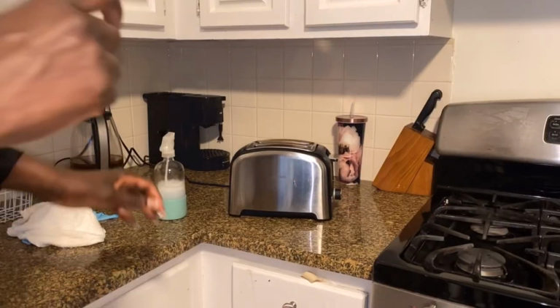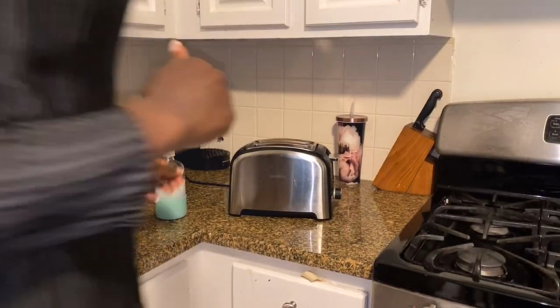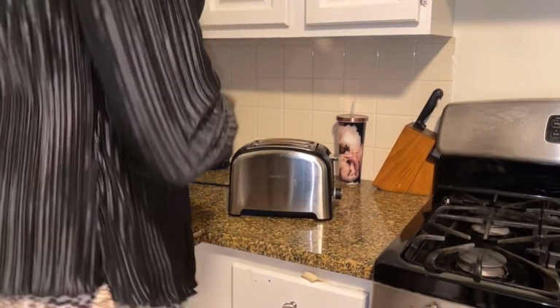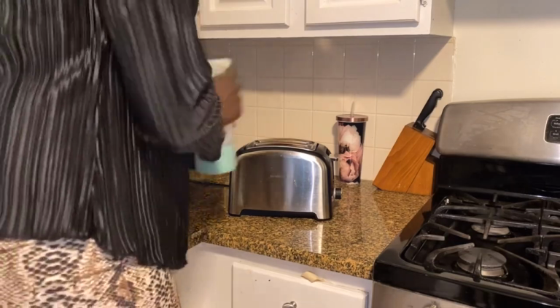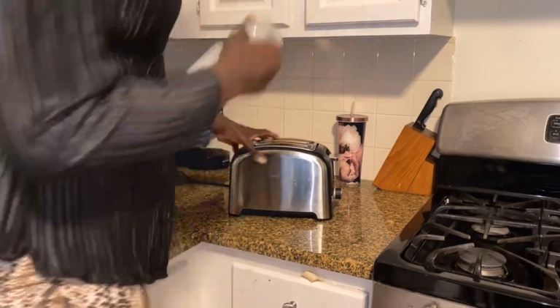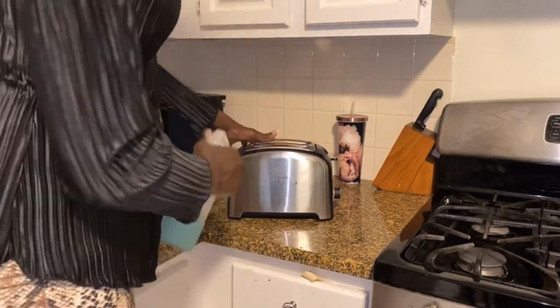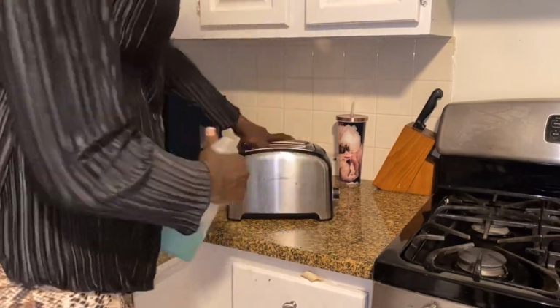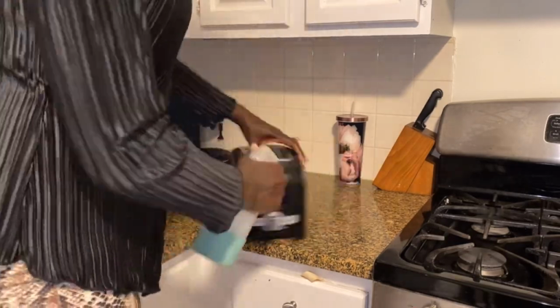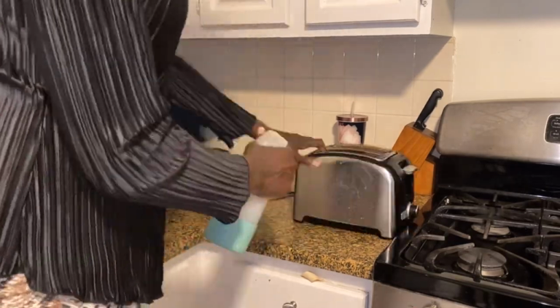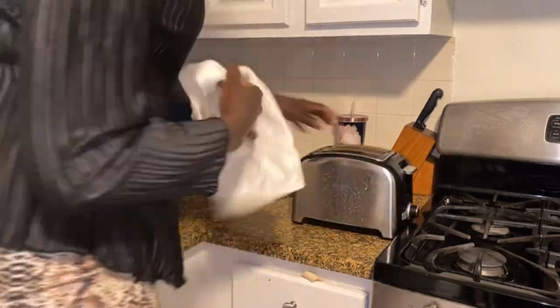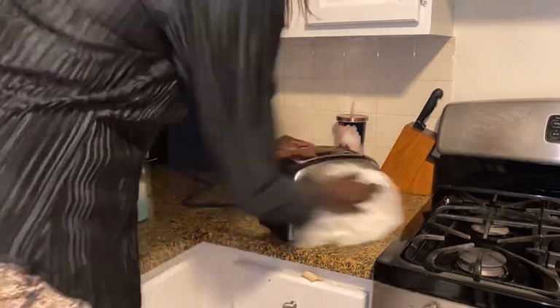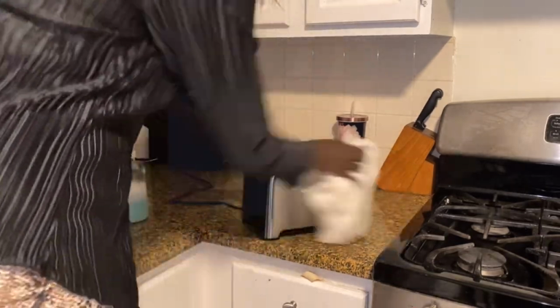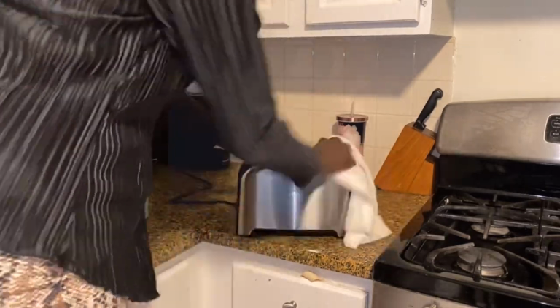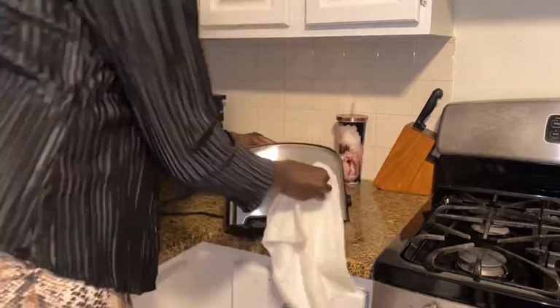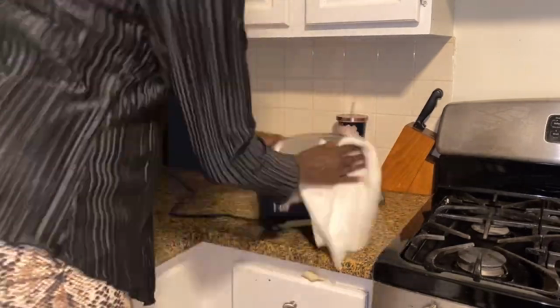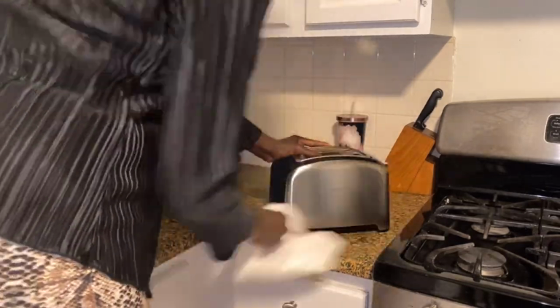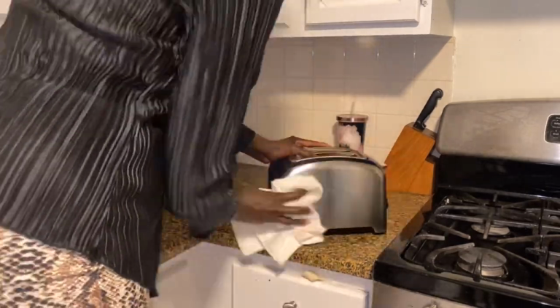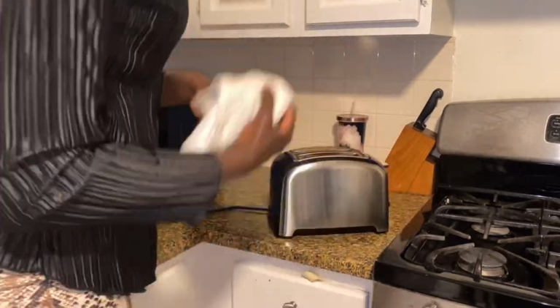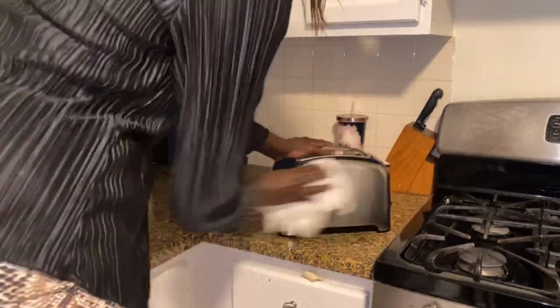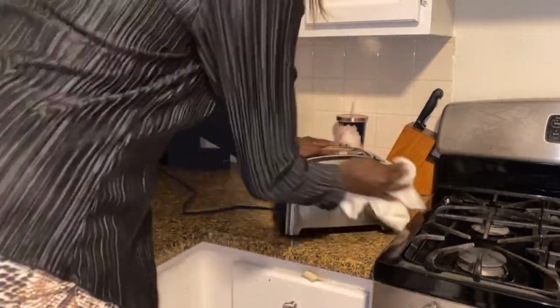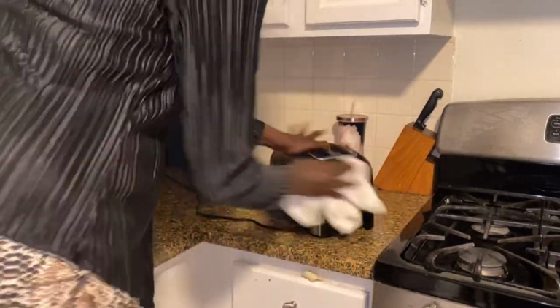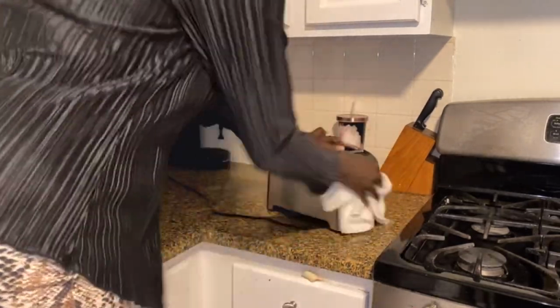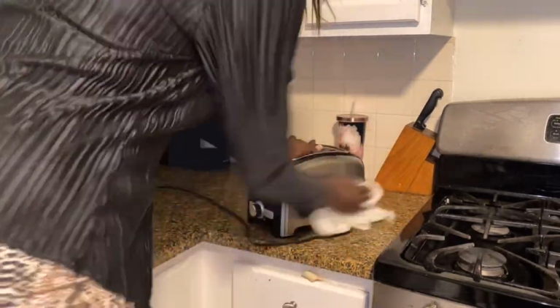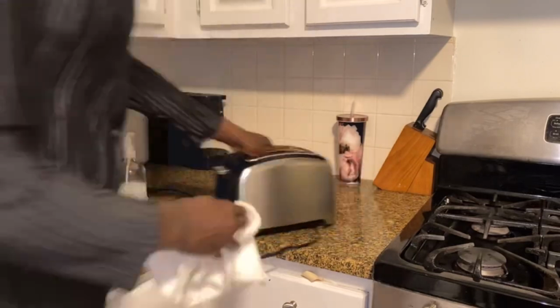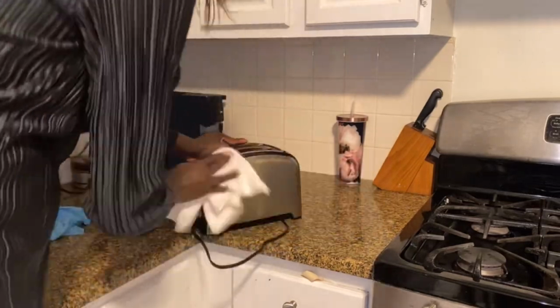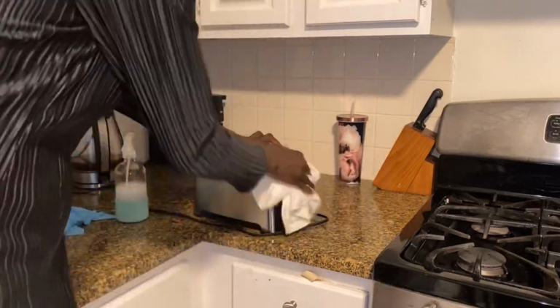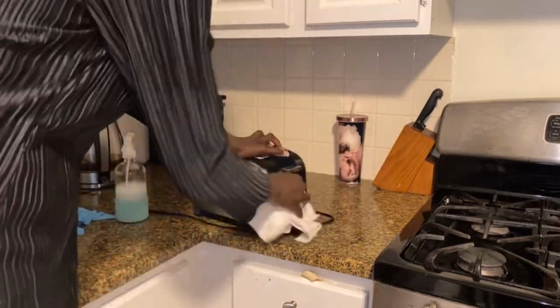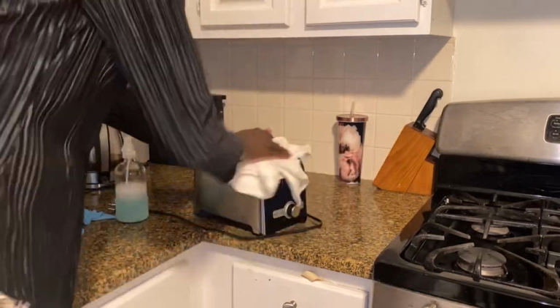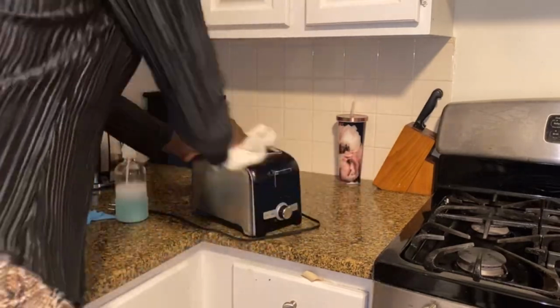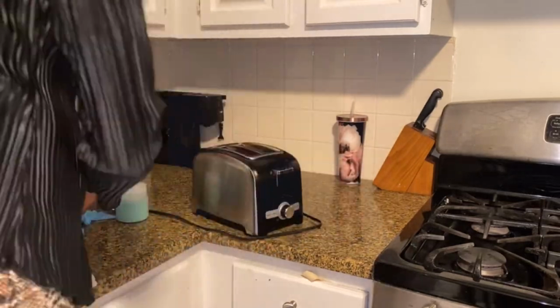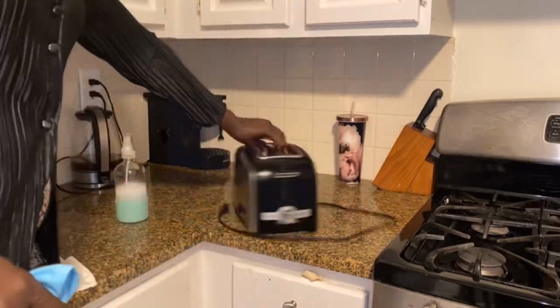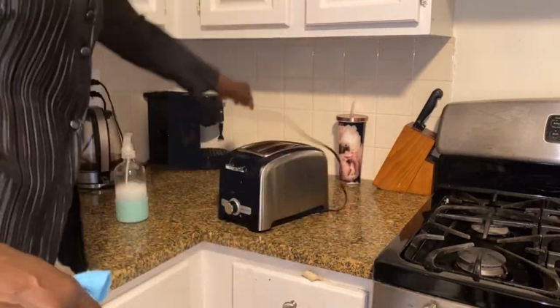And here we are using our vinegar mix spray to clean. I'll show you shortly how to make this mixture.